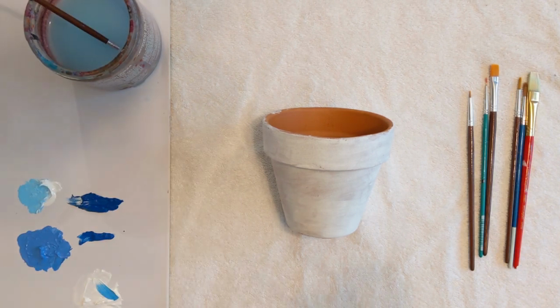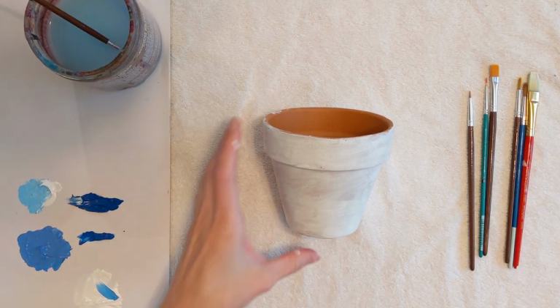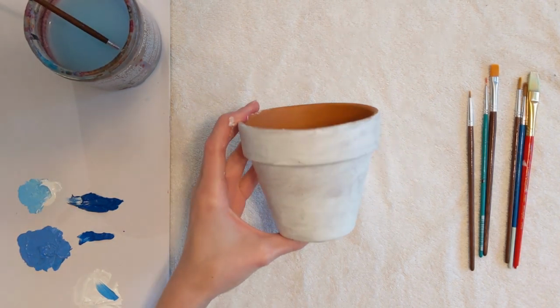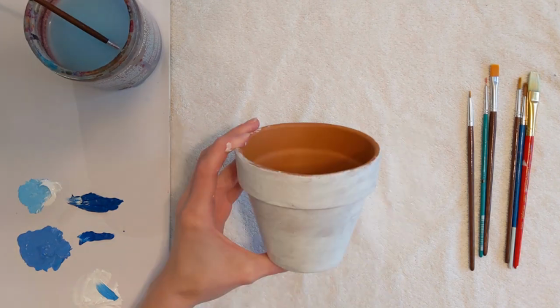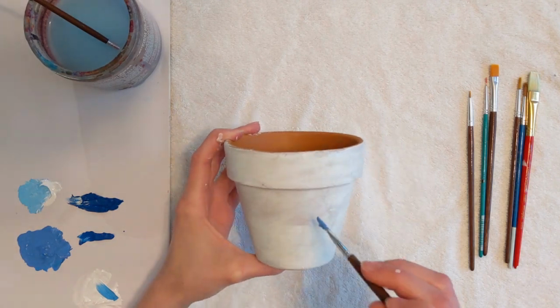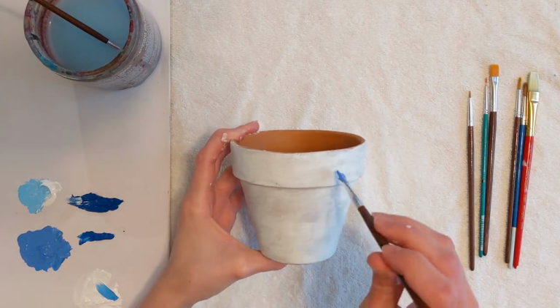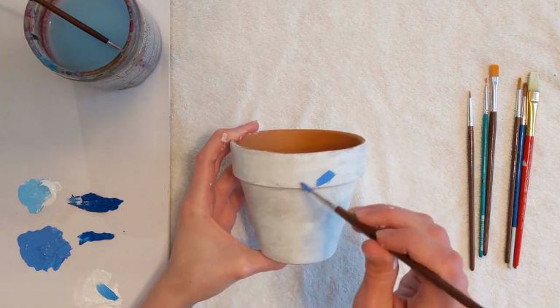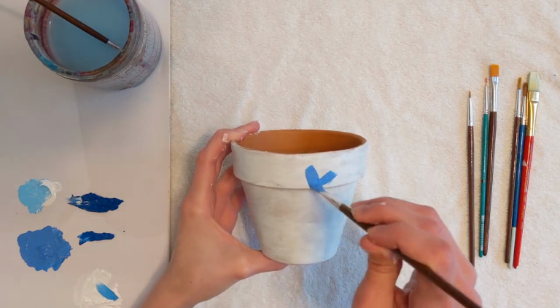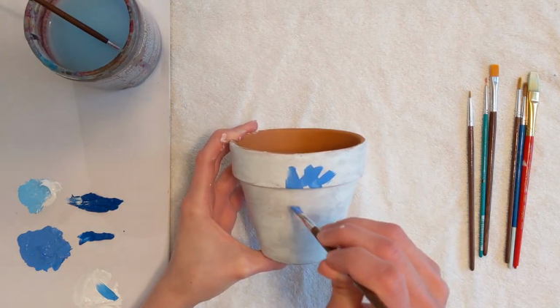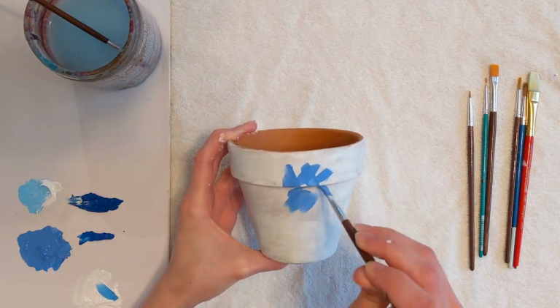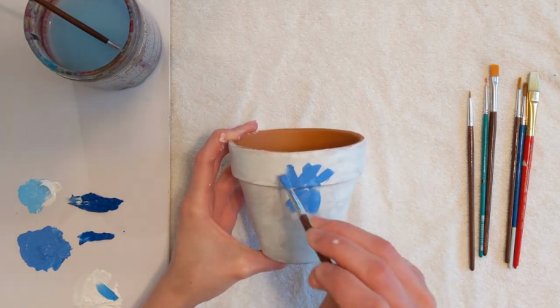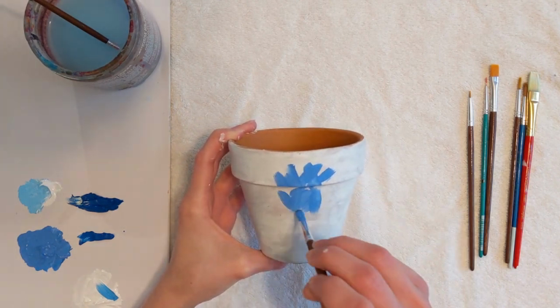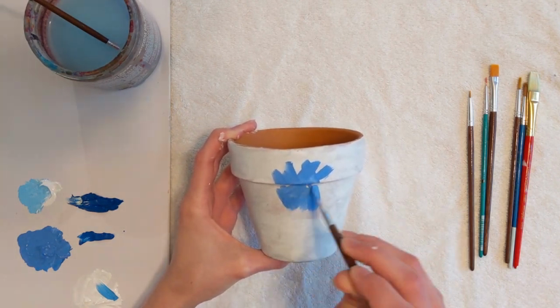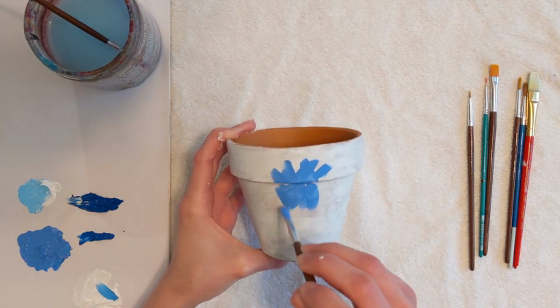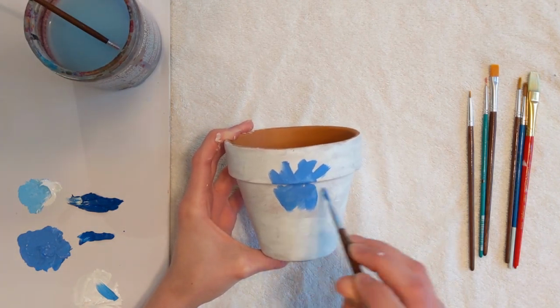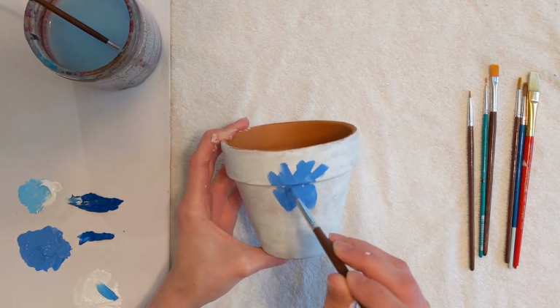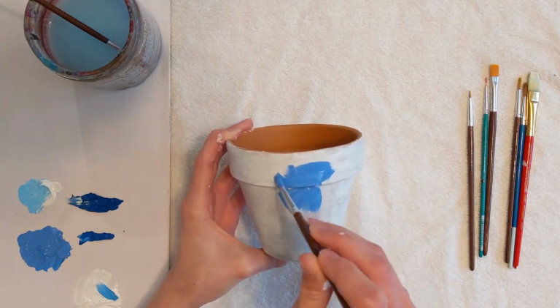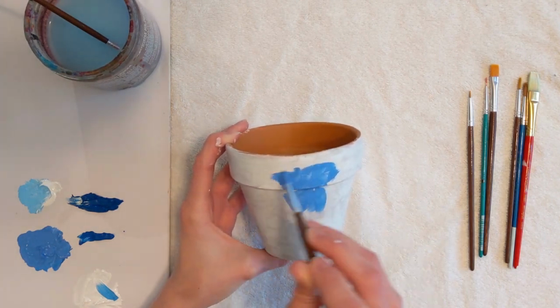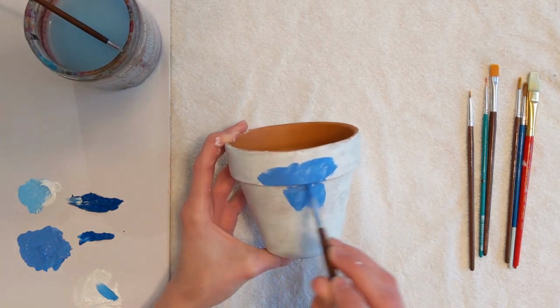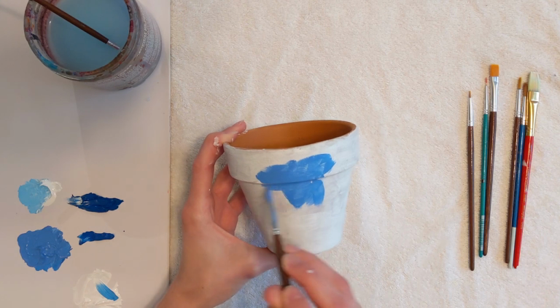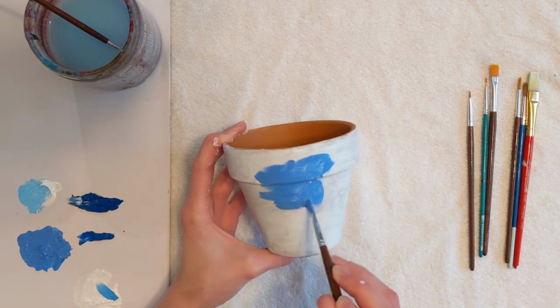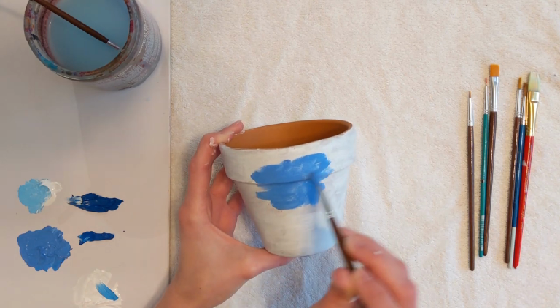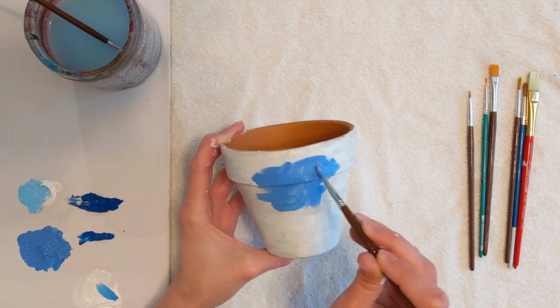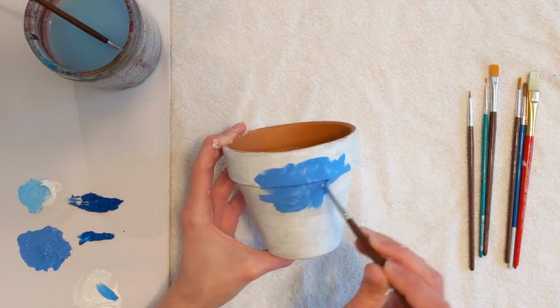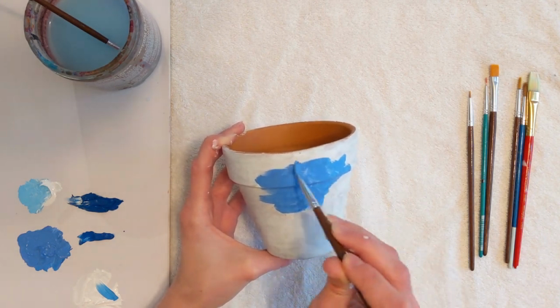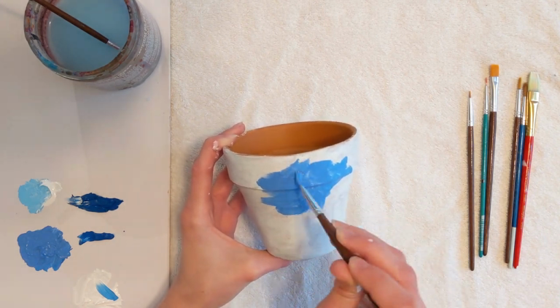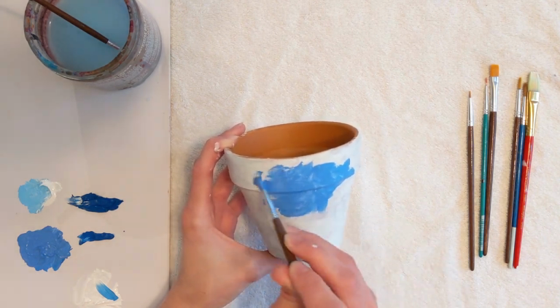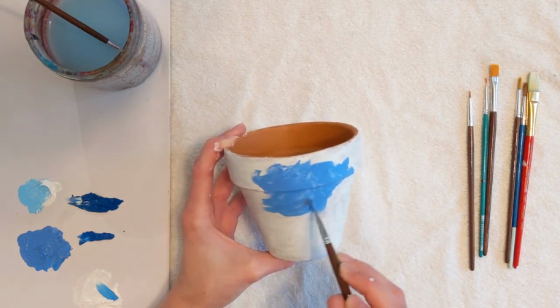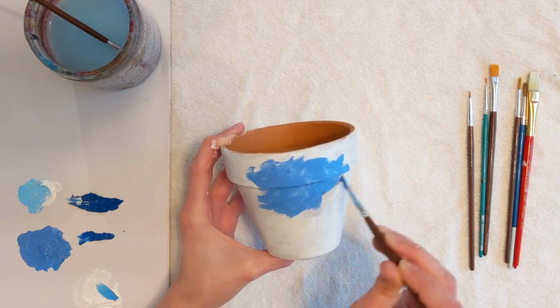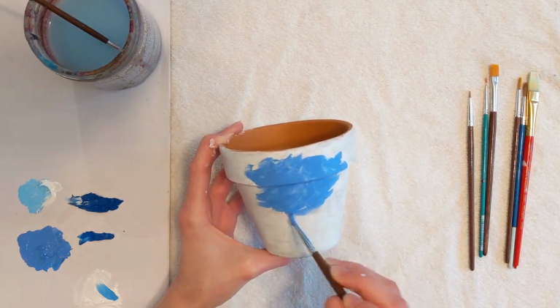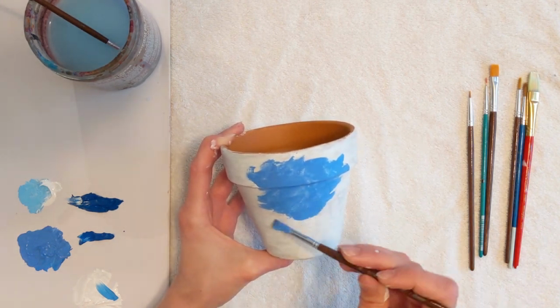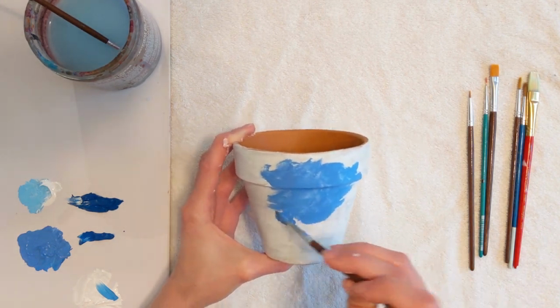Mix cobalt blue with different amounts of white and apply it to the flower pot in broad, expressive brush strokes. Then do the same with French ultramarine blue.